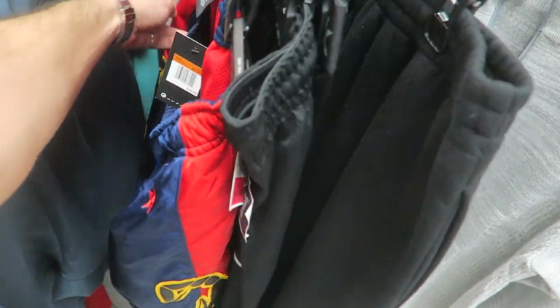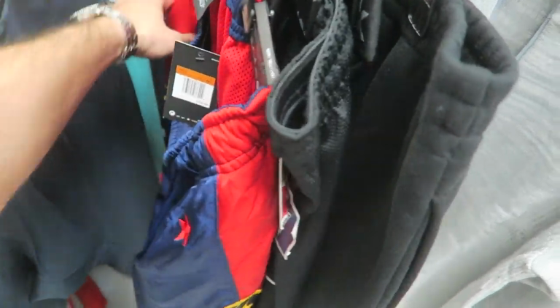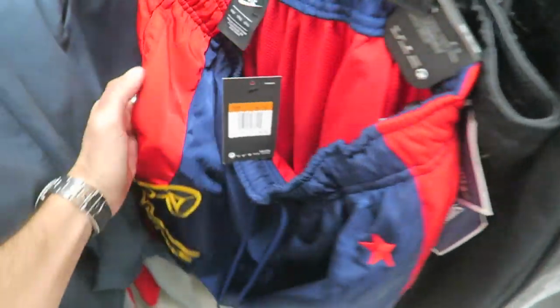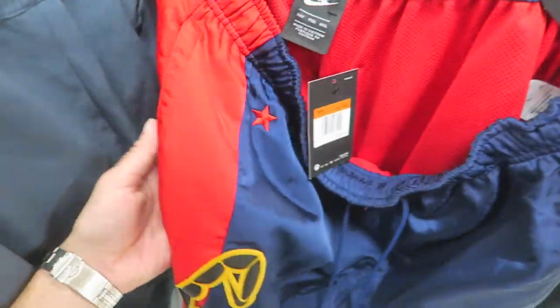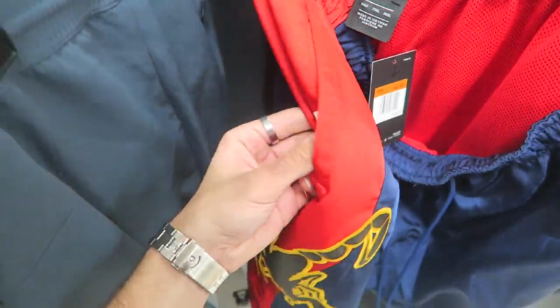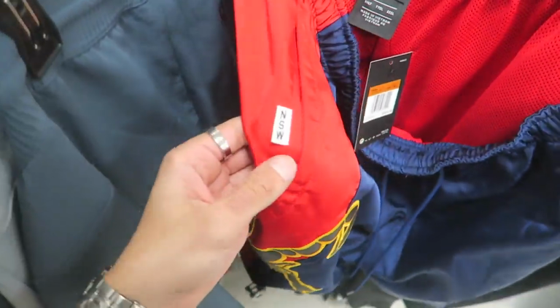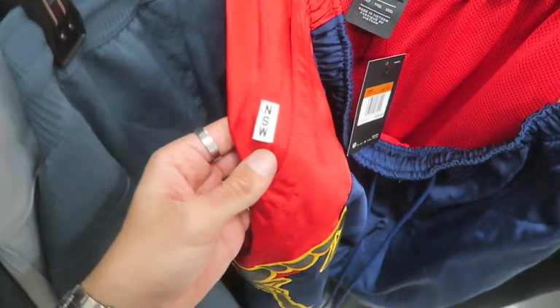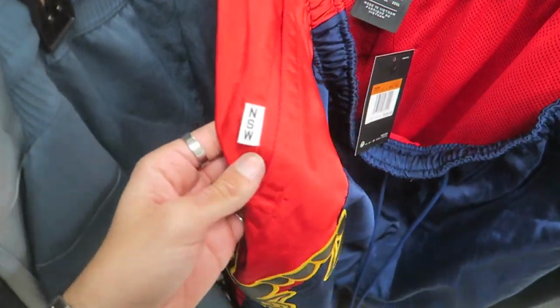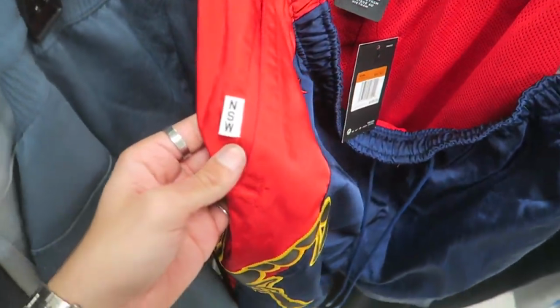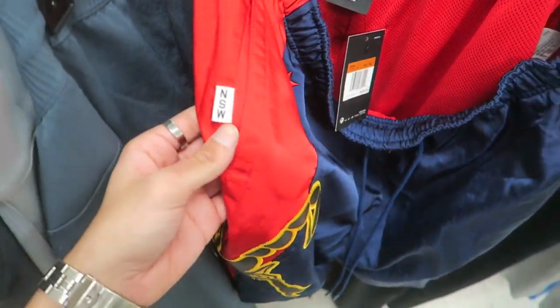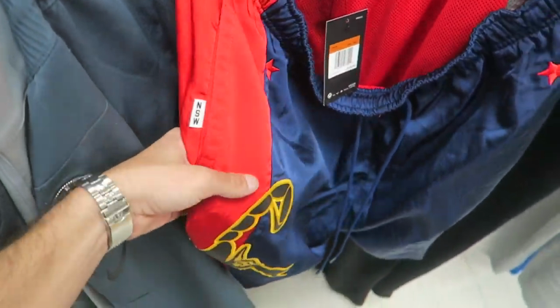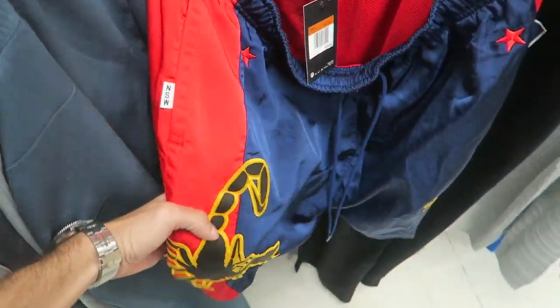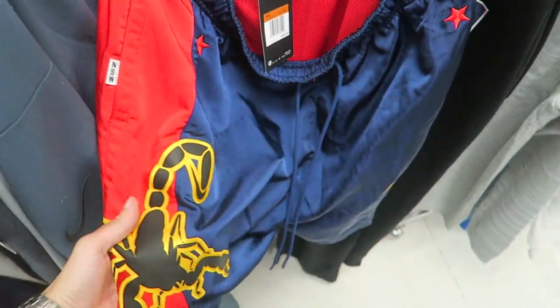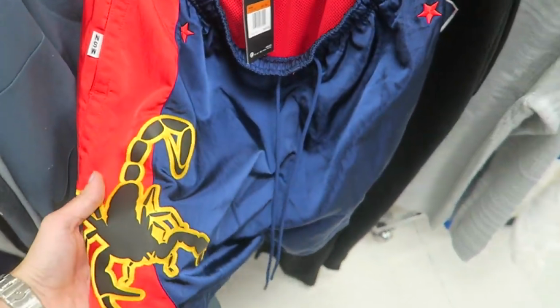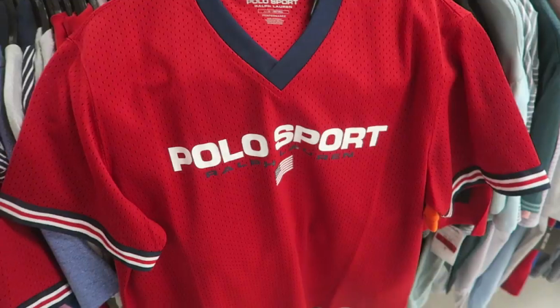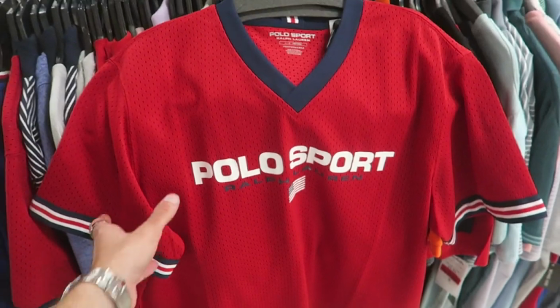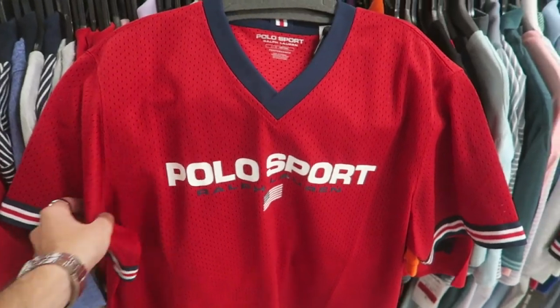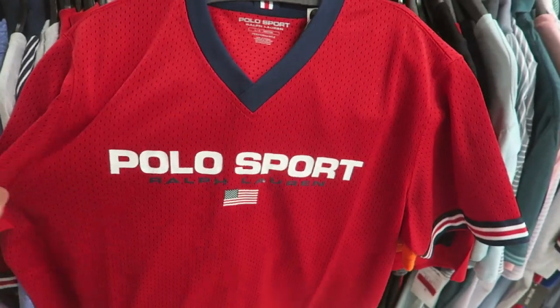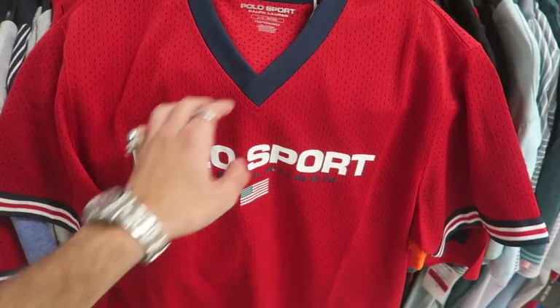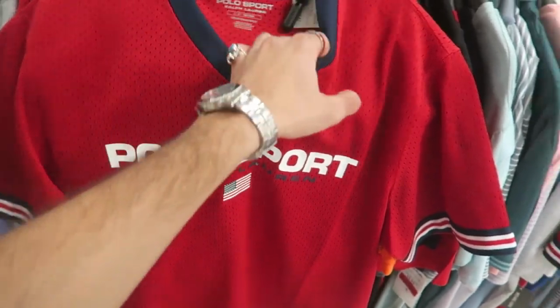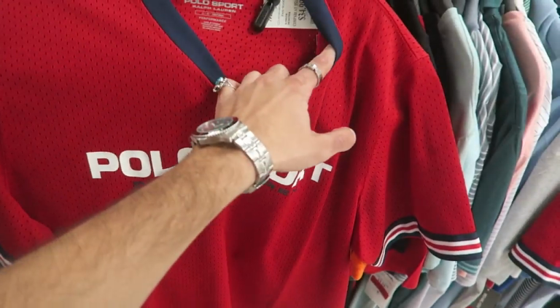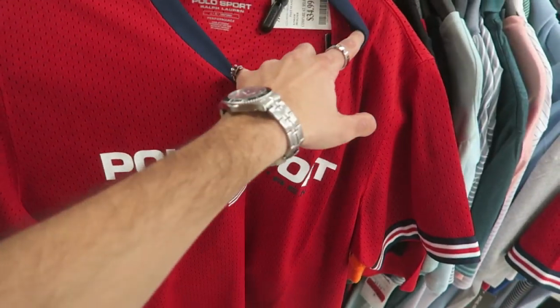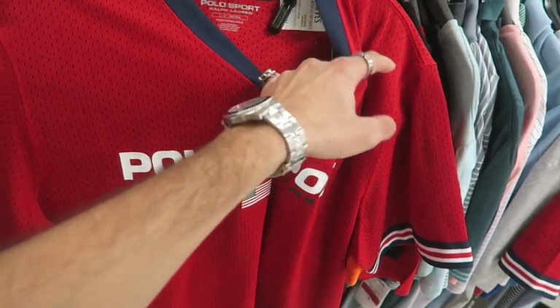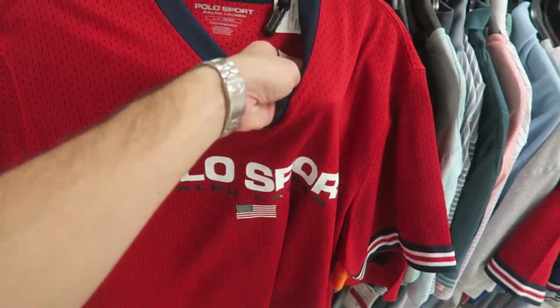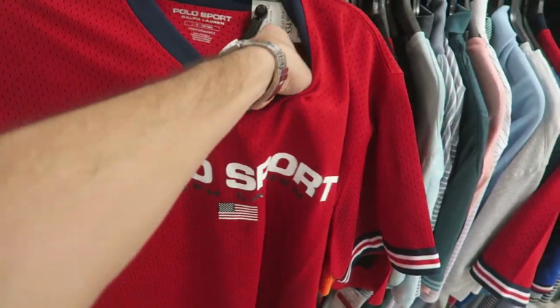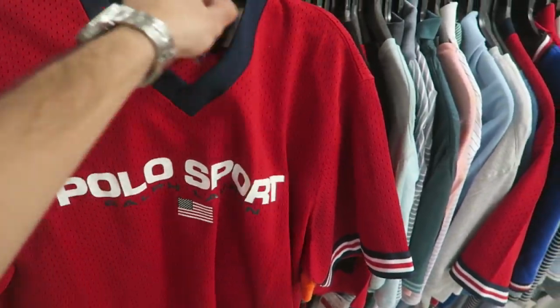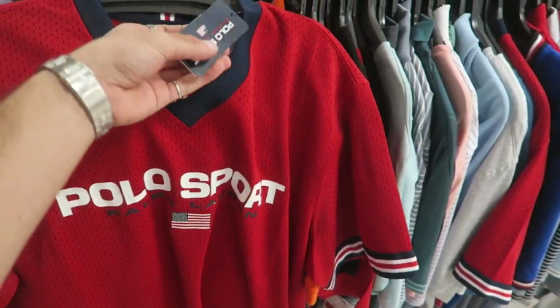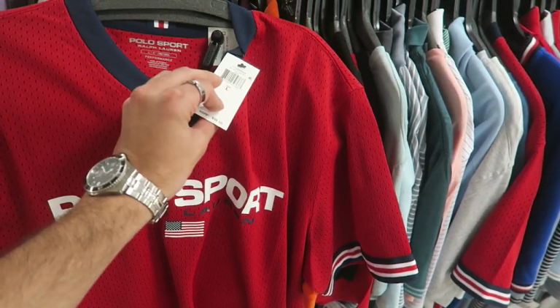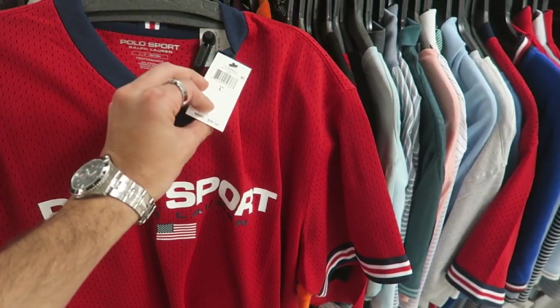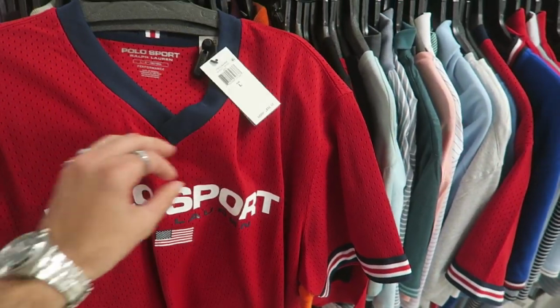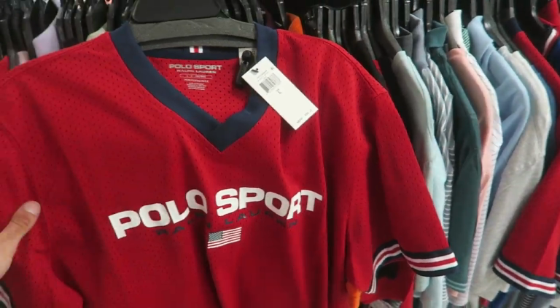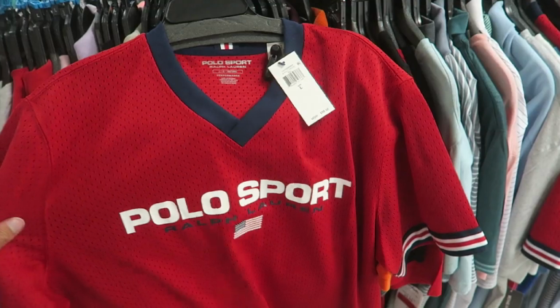It's the NSW line. And I've never seen this before — like a Polo Sport V-neck jersey, $35, original price $98.